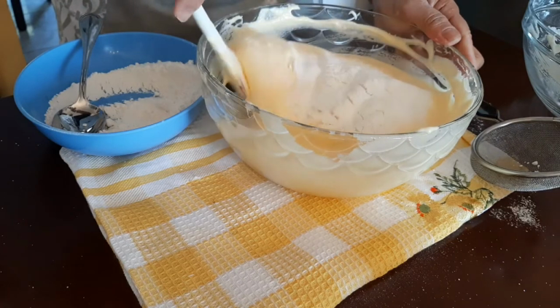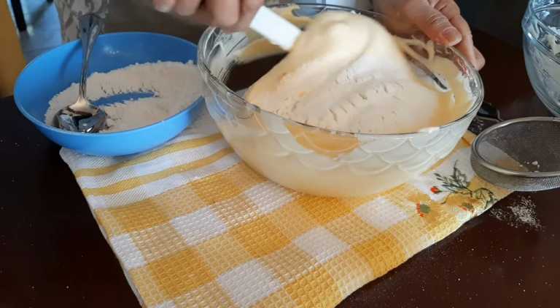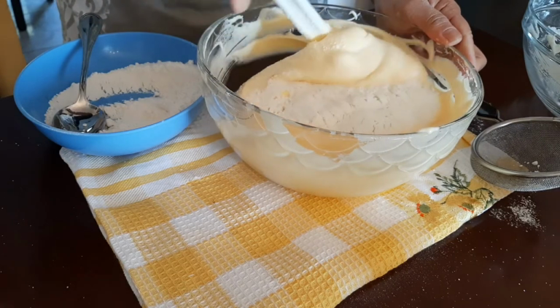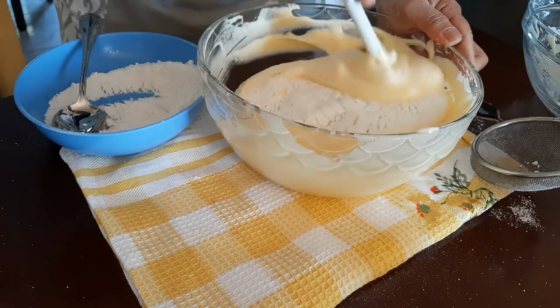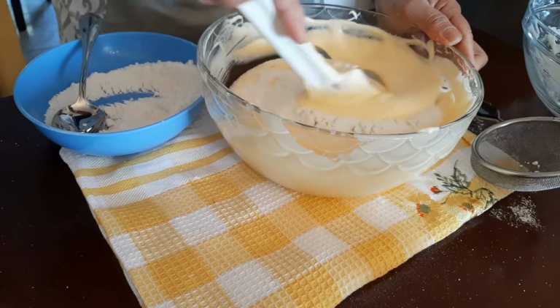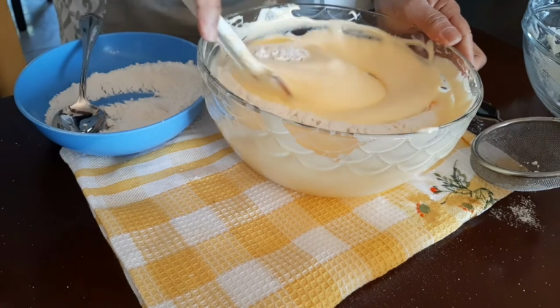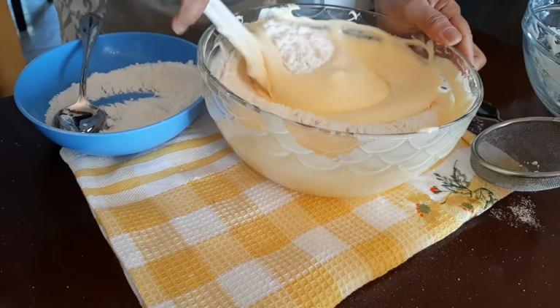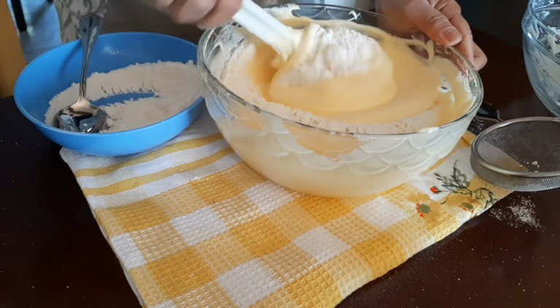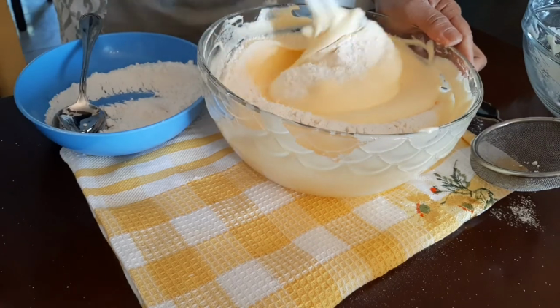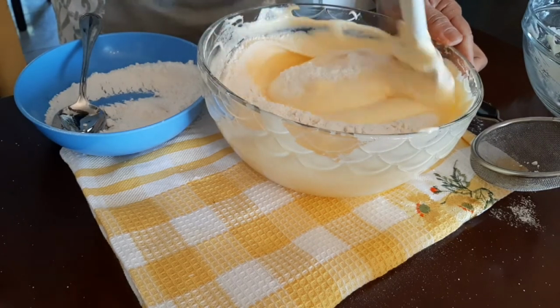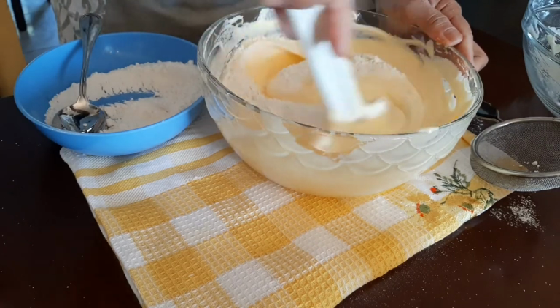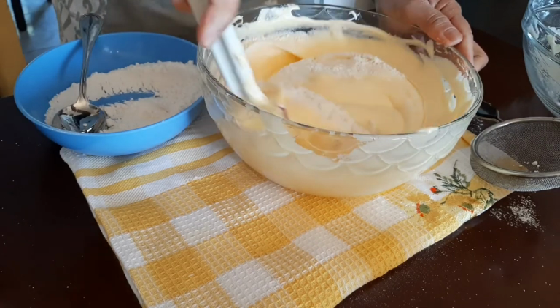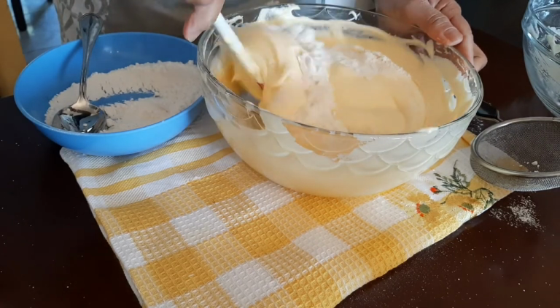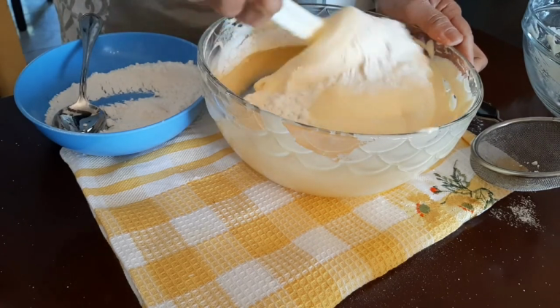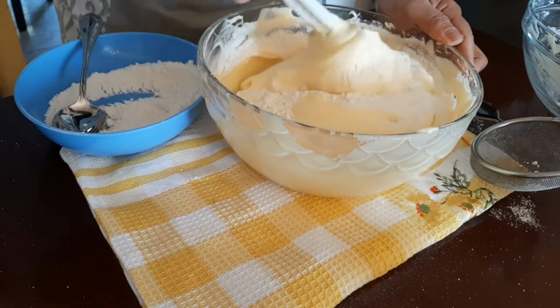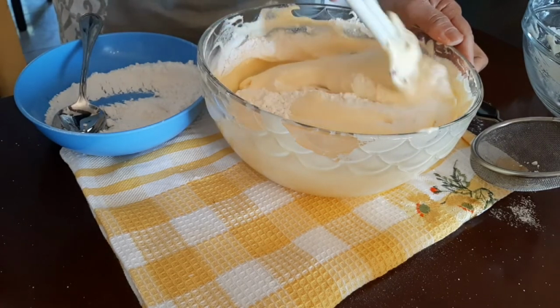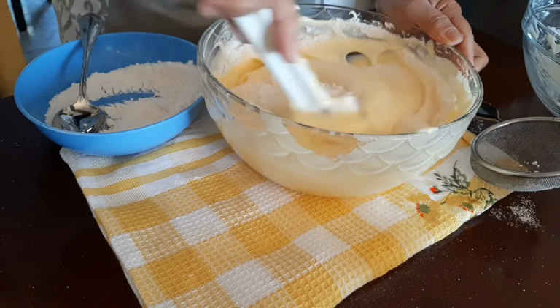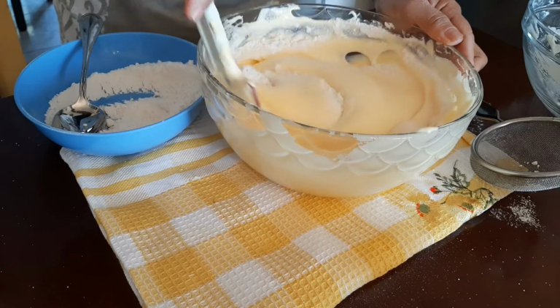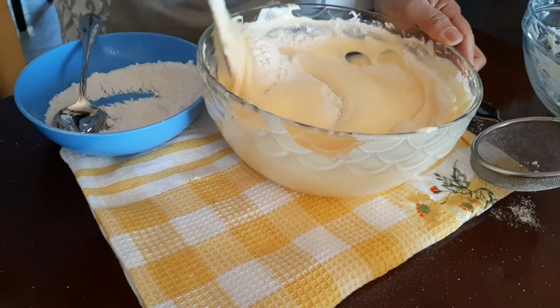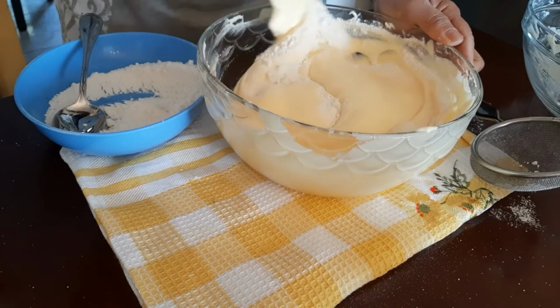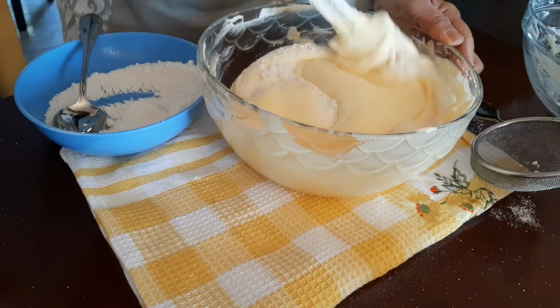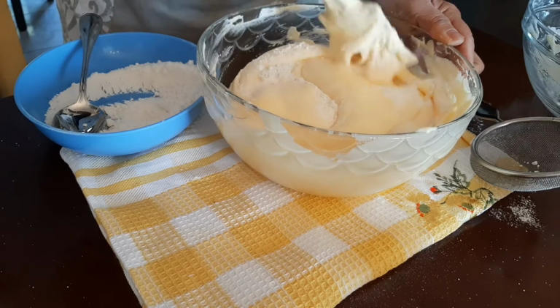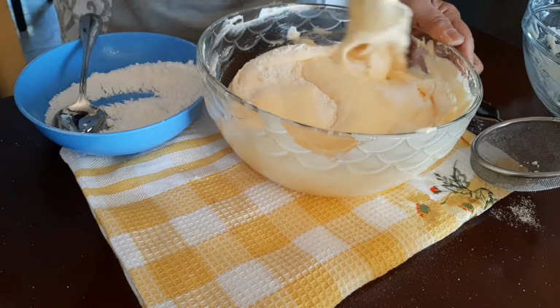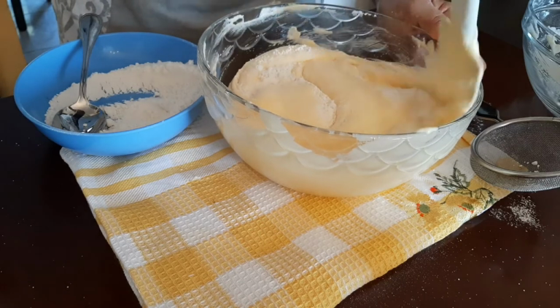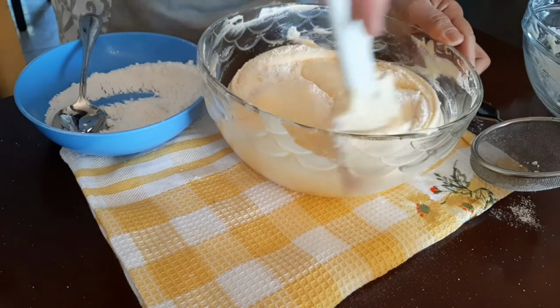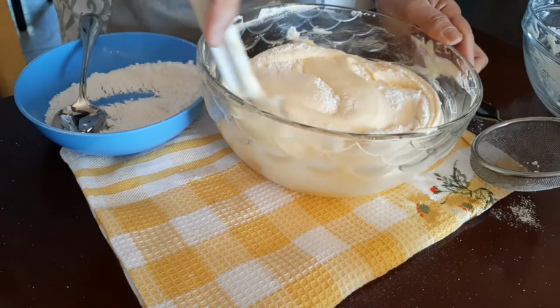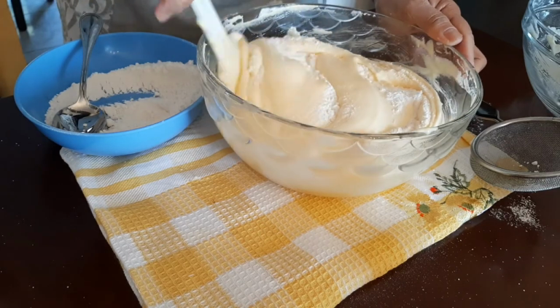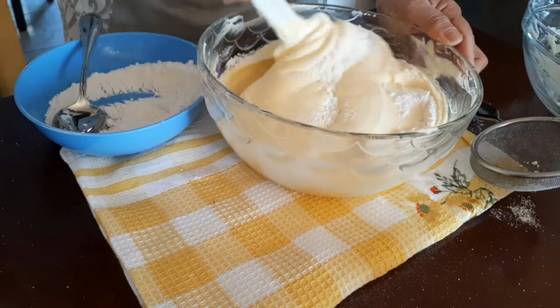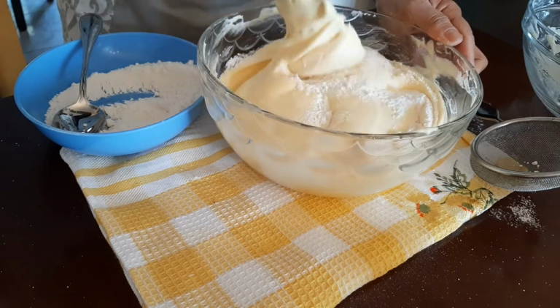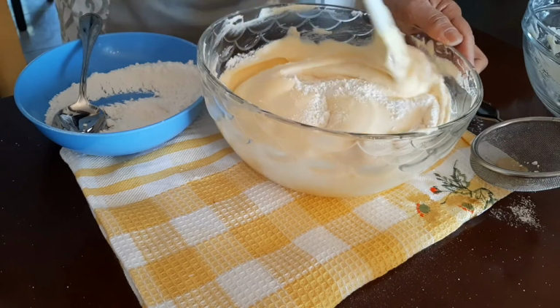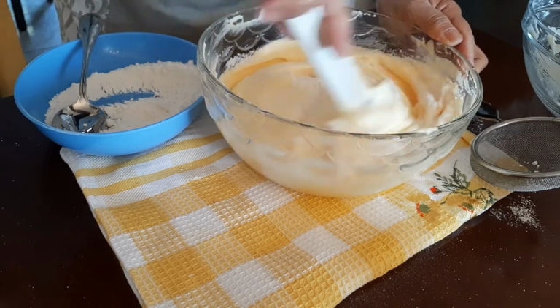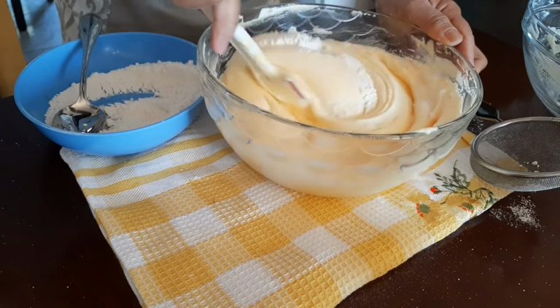Then add the vanilla powder and also a pinch of salt.